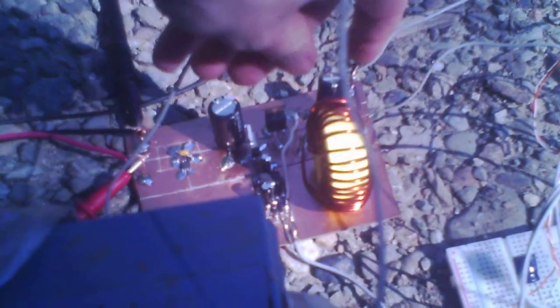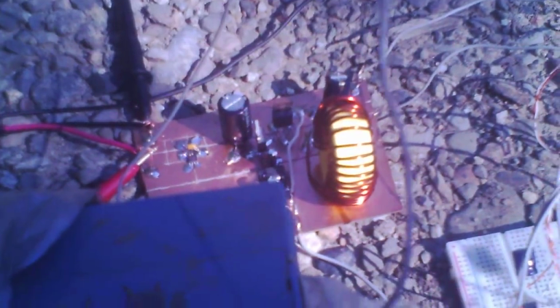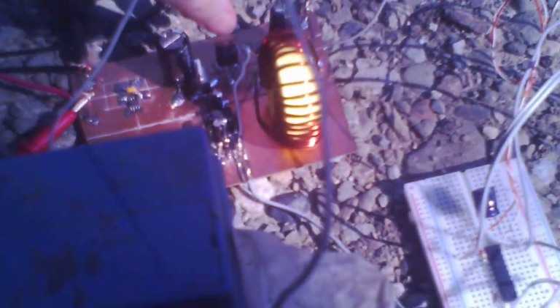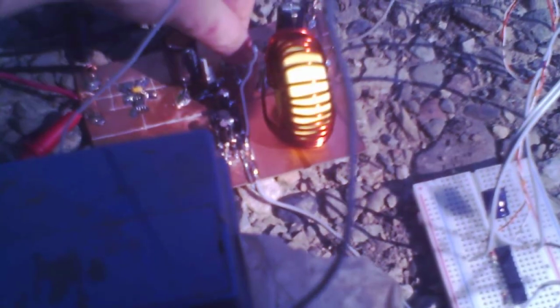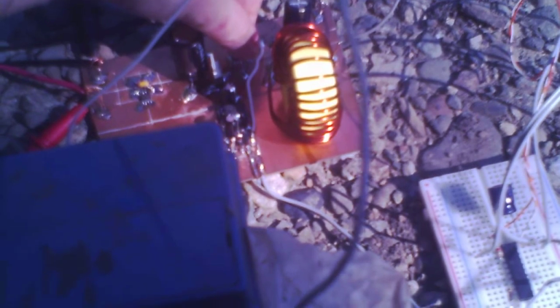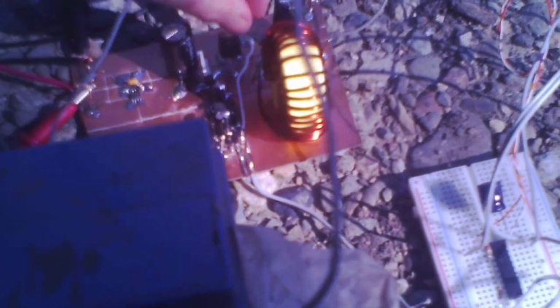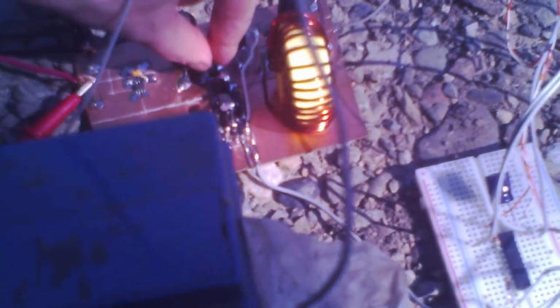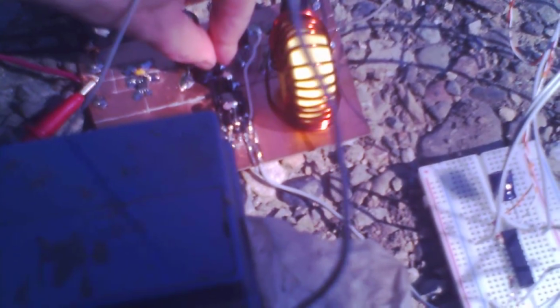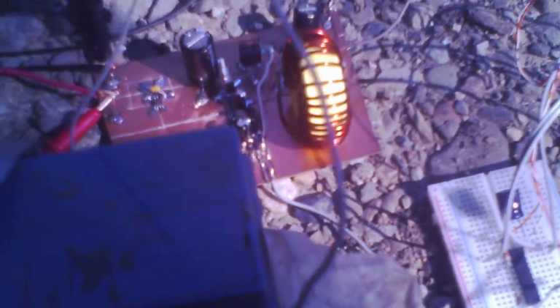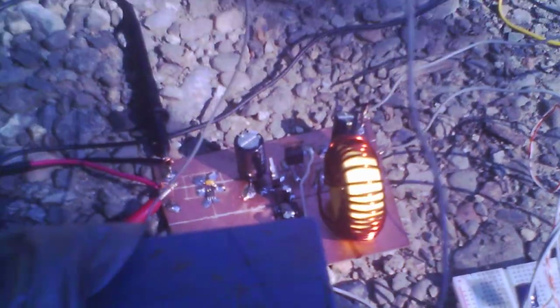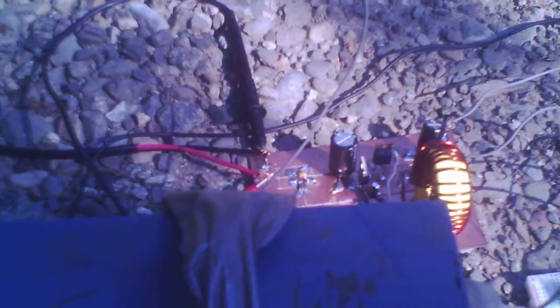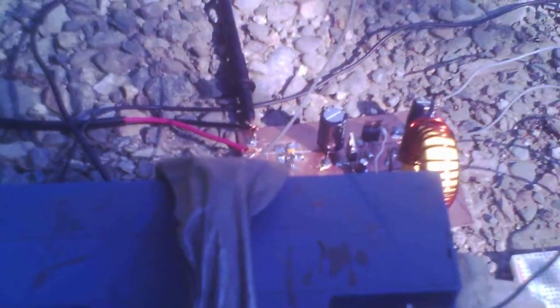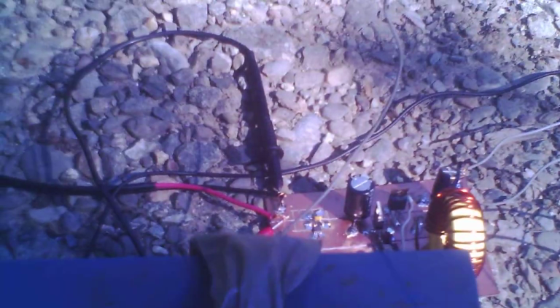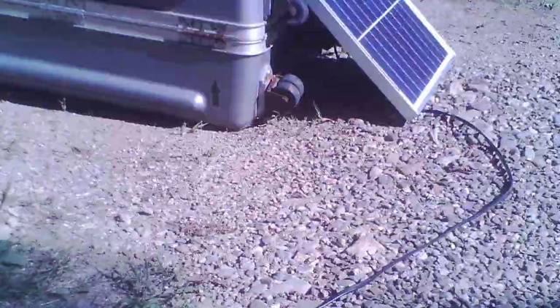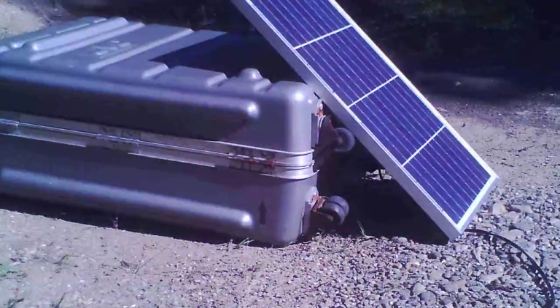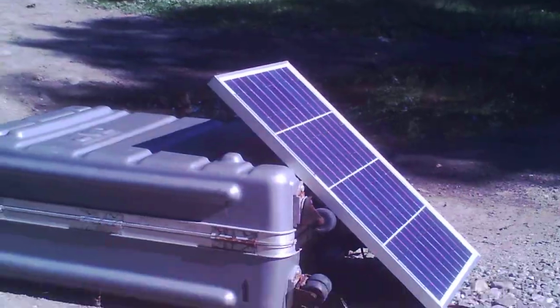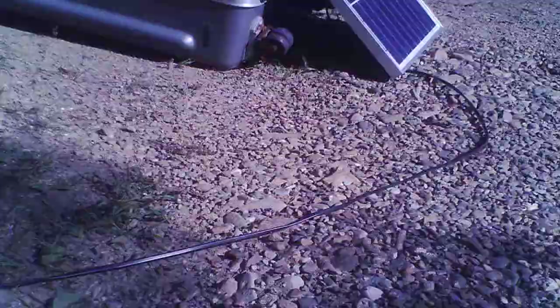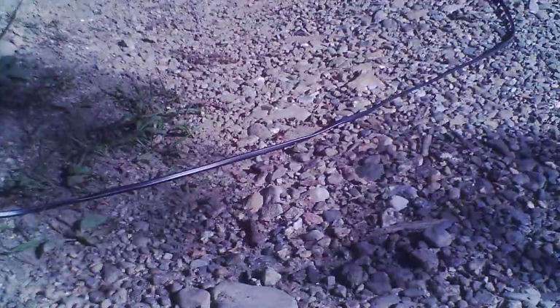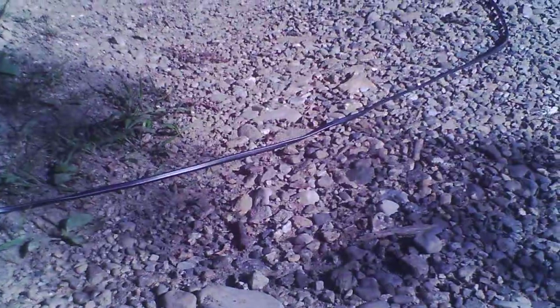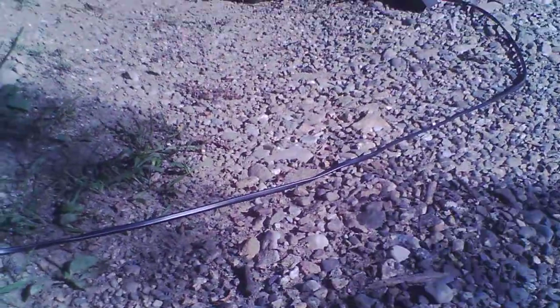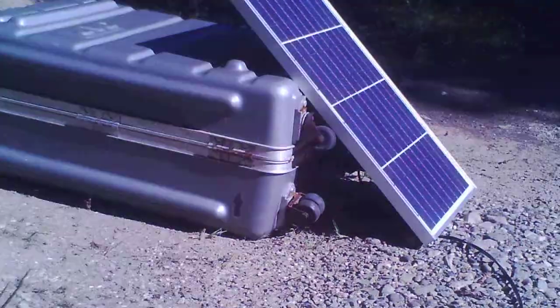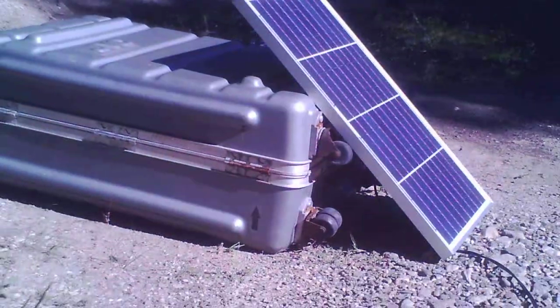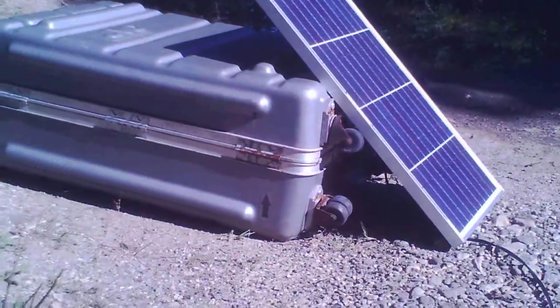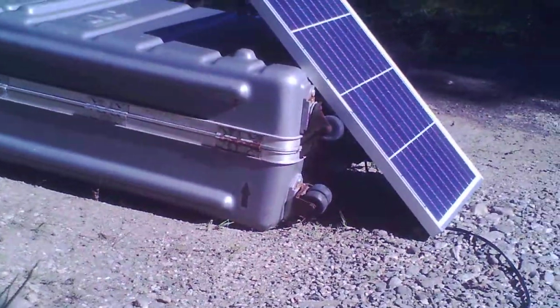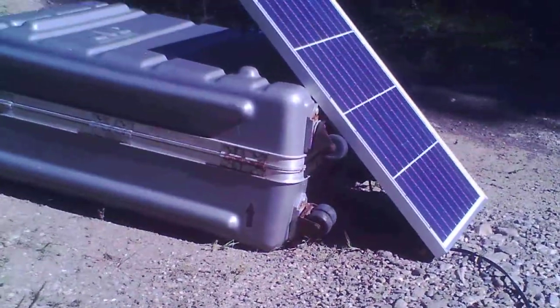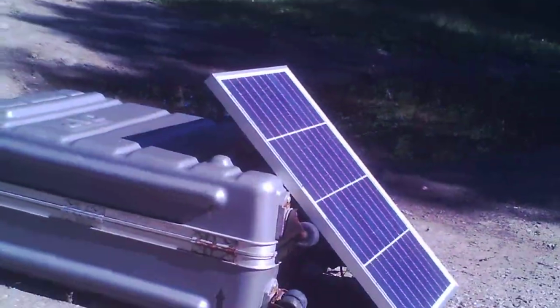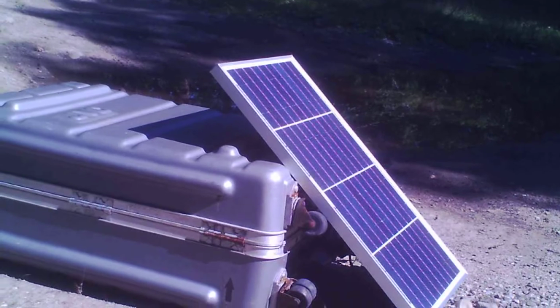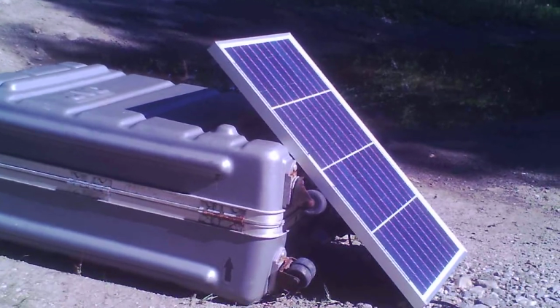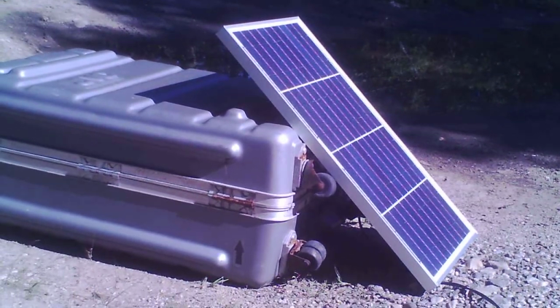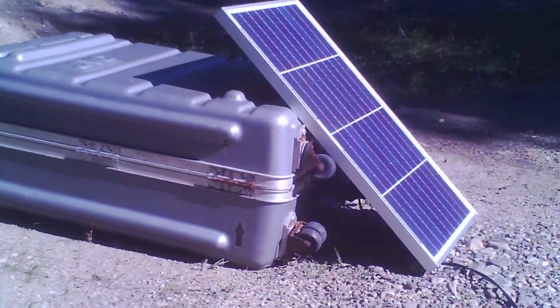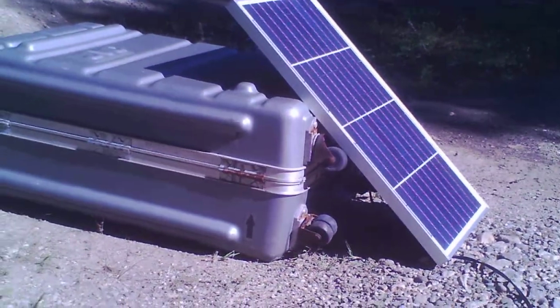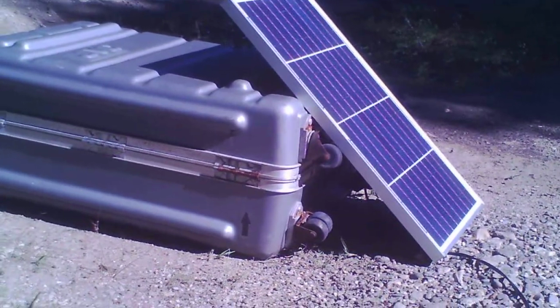It feels a bit on the warm side, but that's probably just due to all this stuff being in the sun. Though it is moving since it's getting late in the day — it's 4:30 PM right now. But it works.